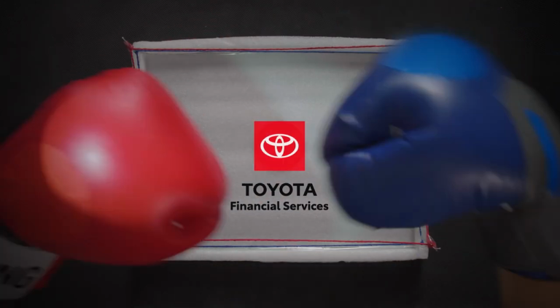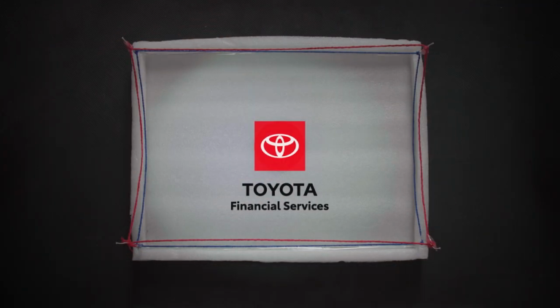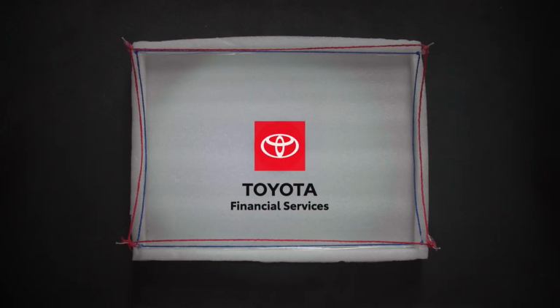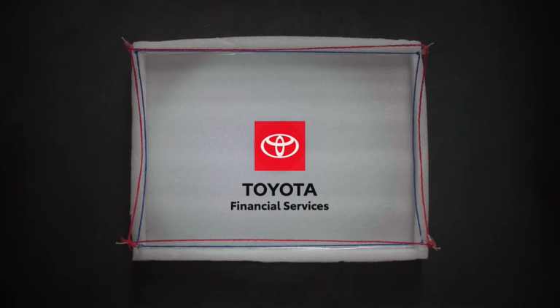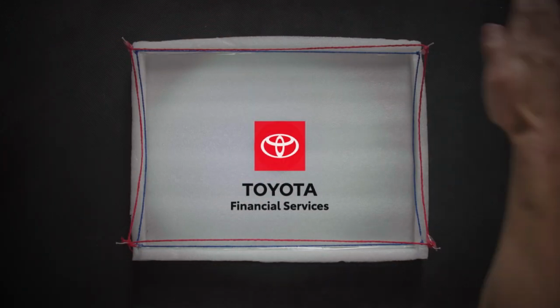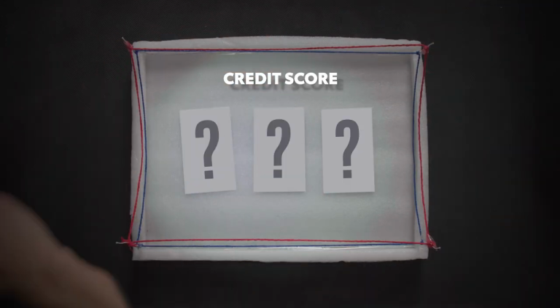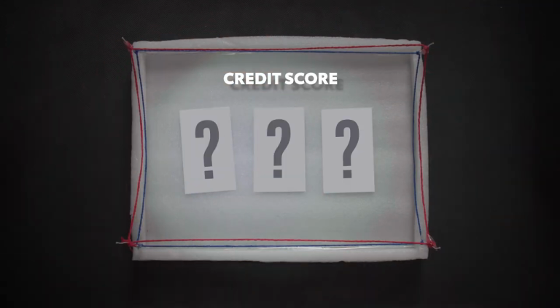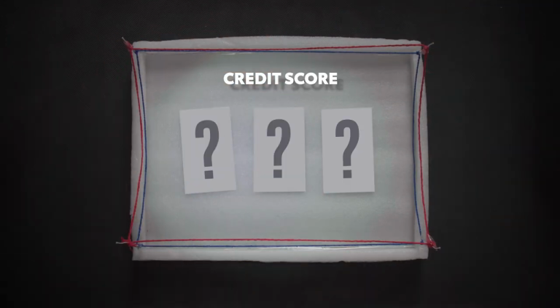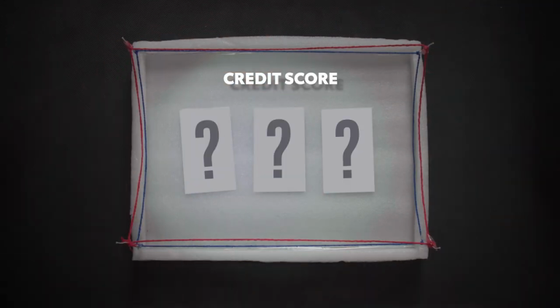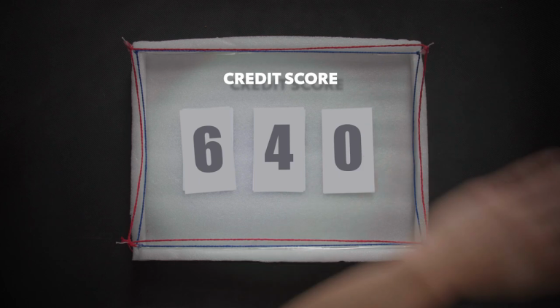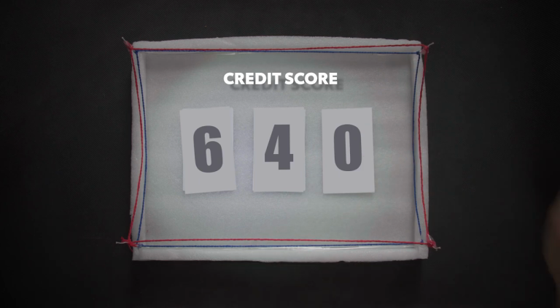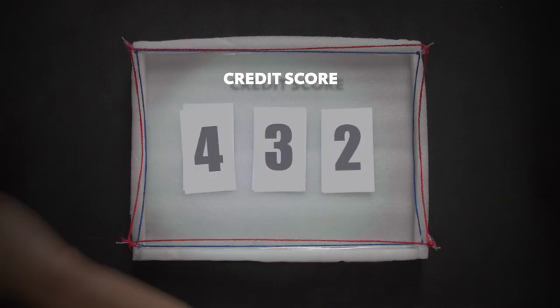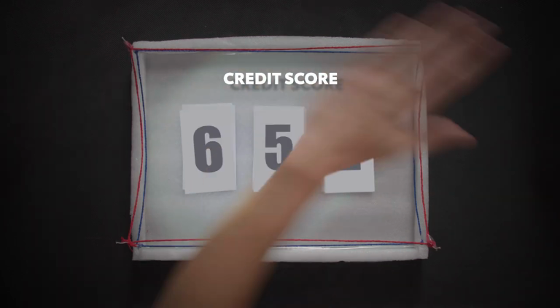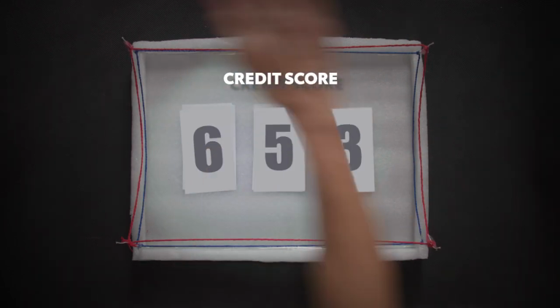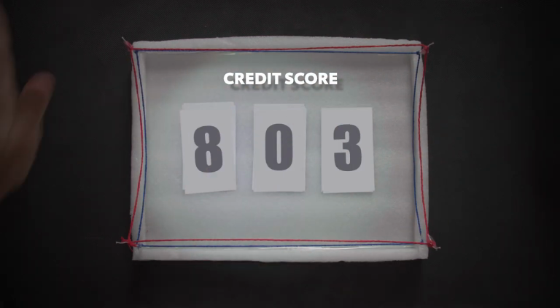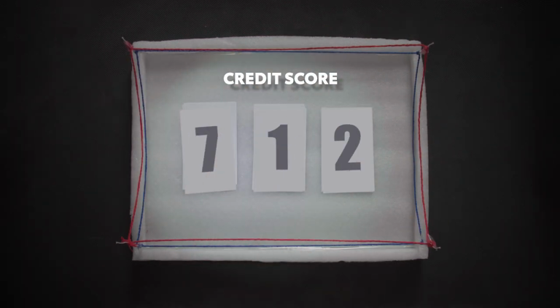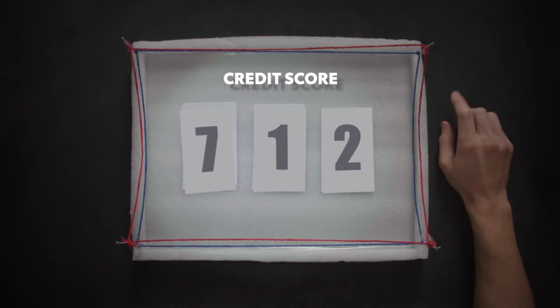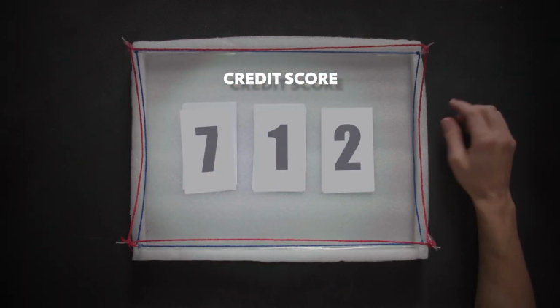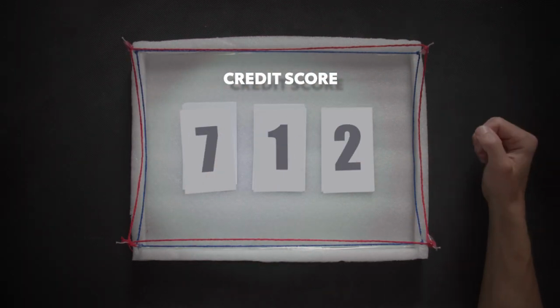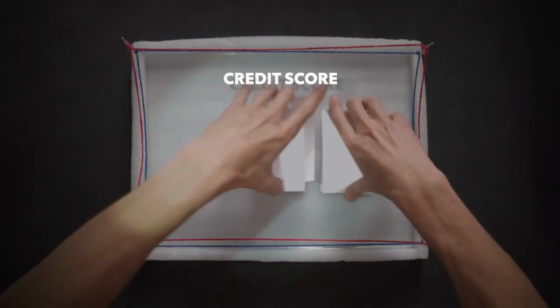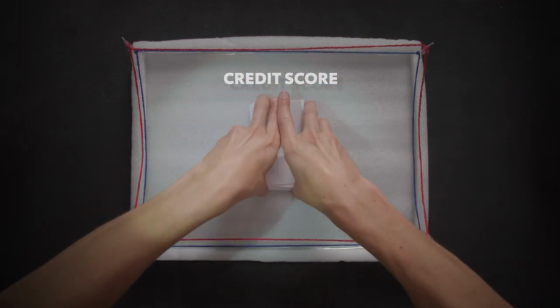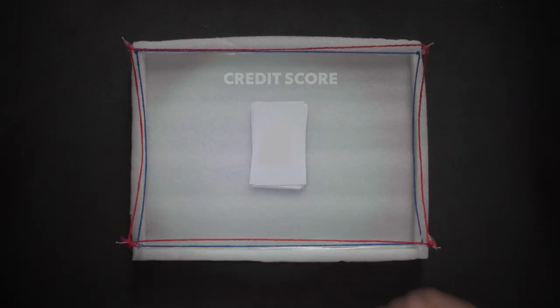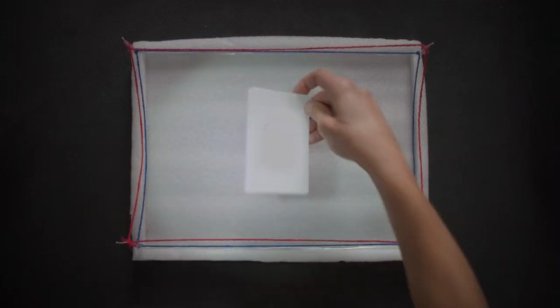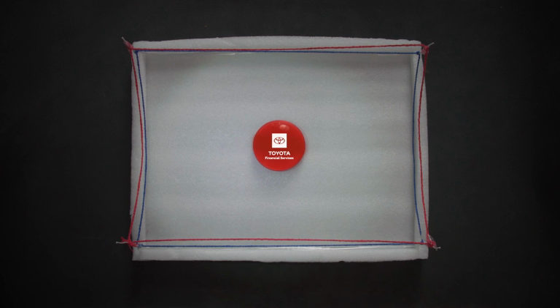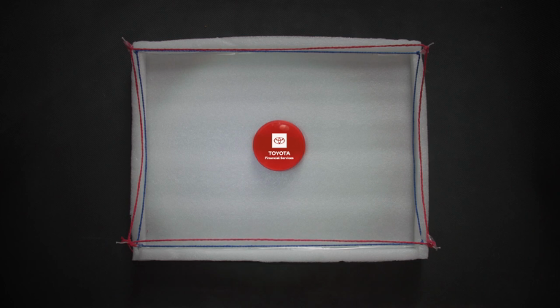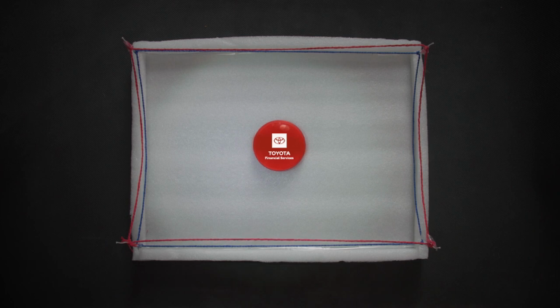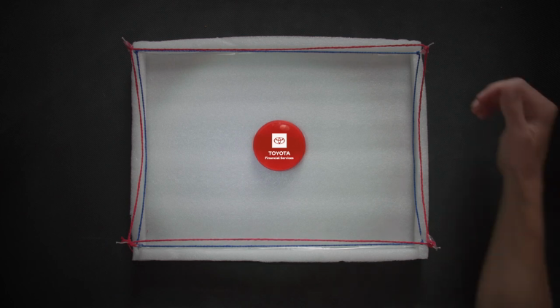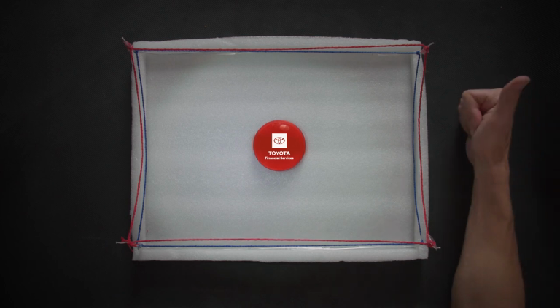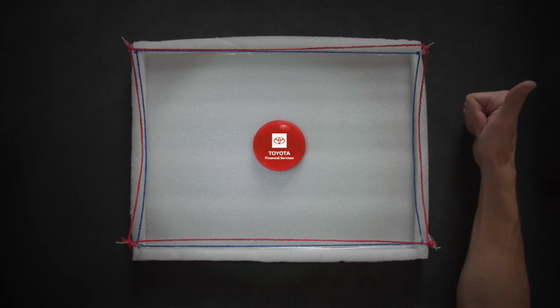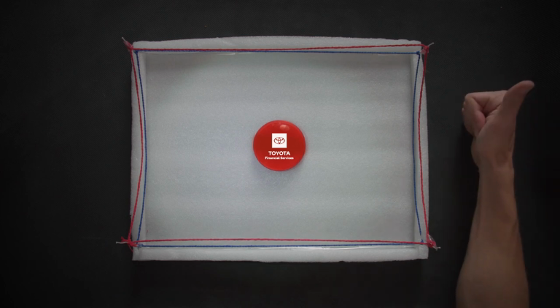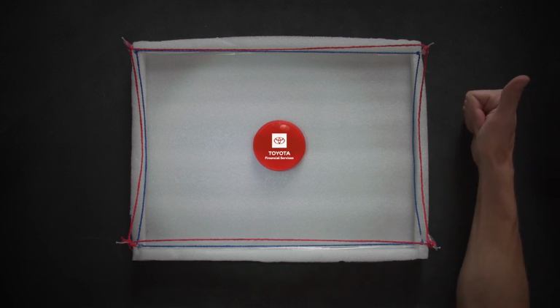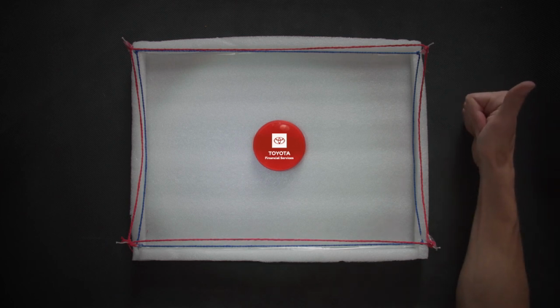Okay, hold on. What about your credit score? What if your credit isn't as high as you'd hoped? Don't worry. You can check out toyotafinancial.com for tips on how to boost your score. Yes, you can press that button.